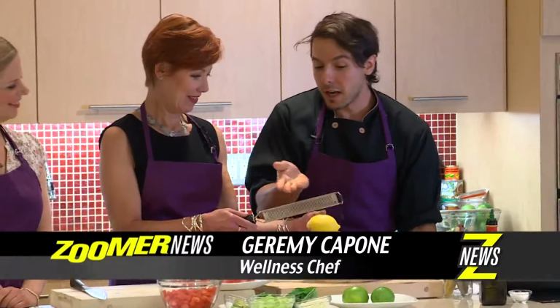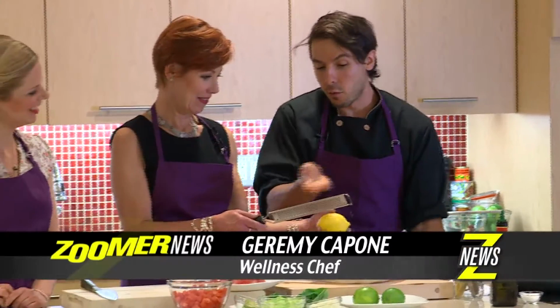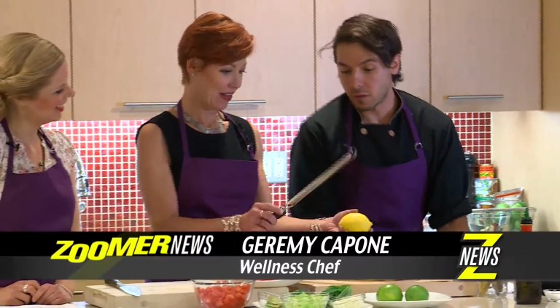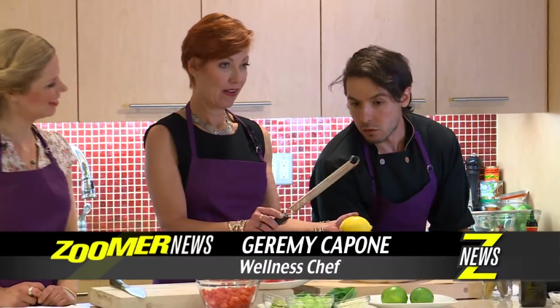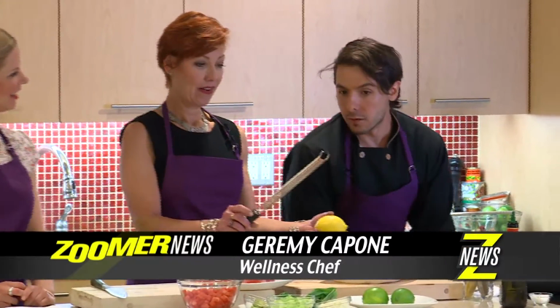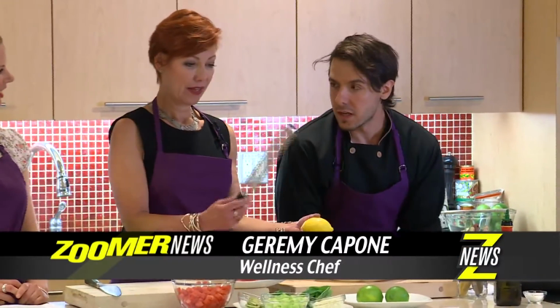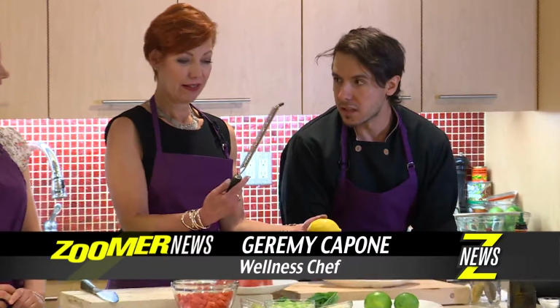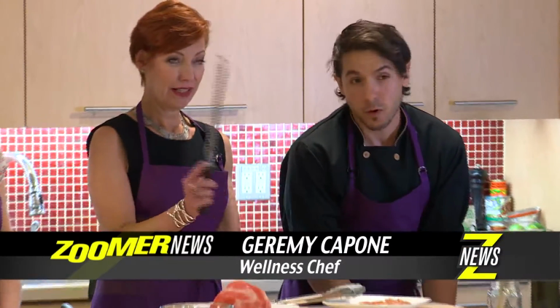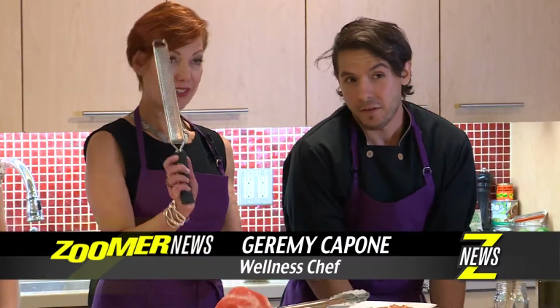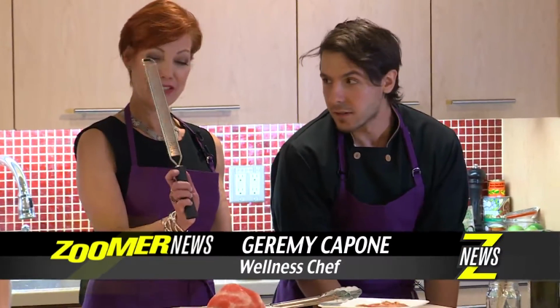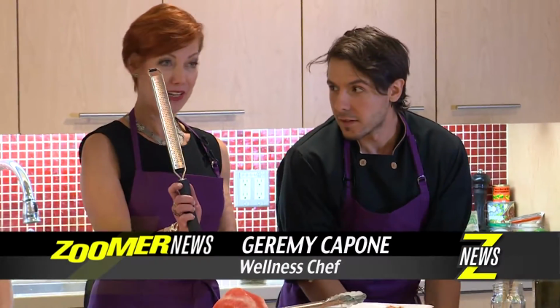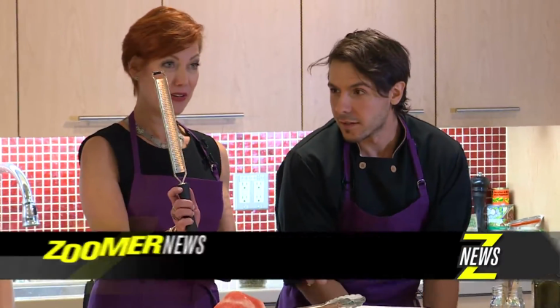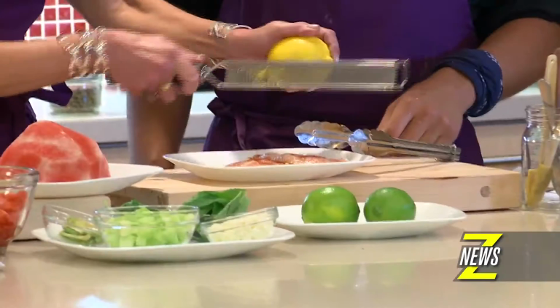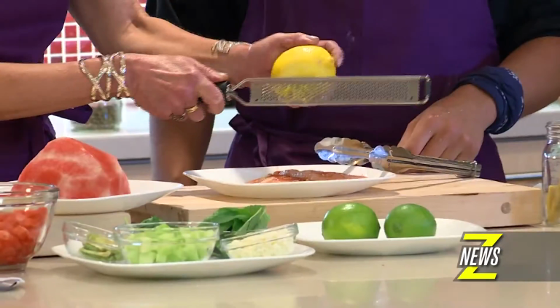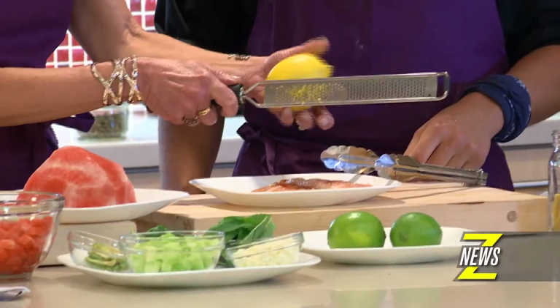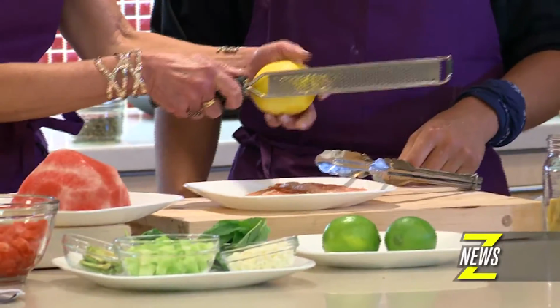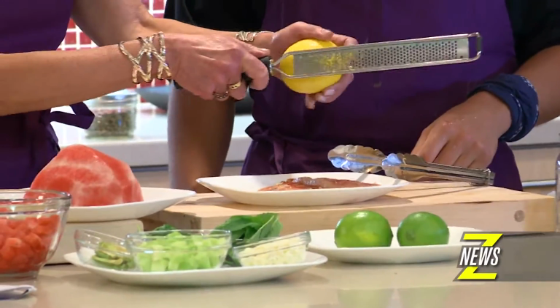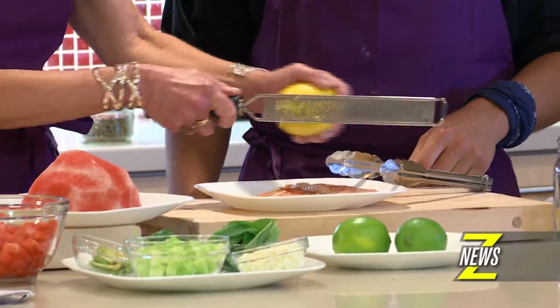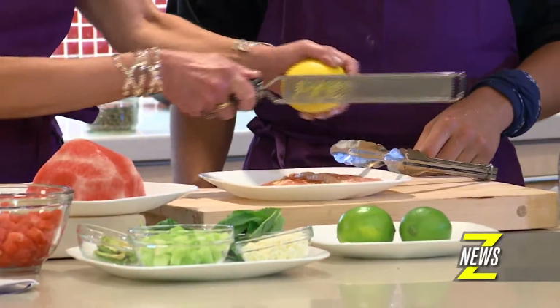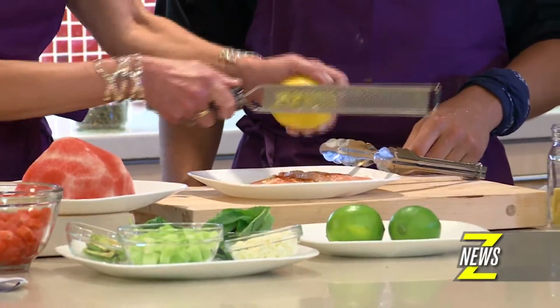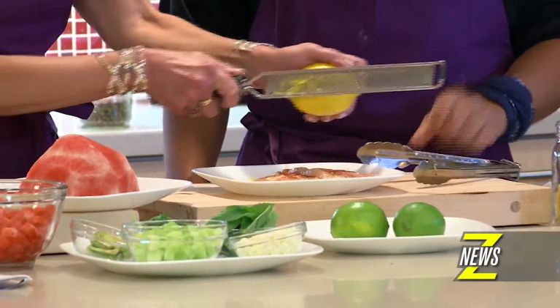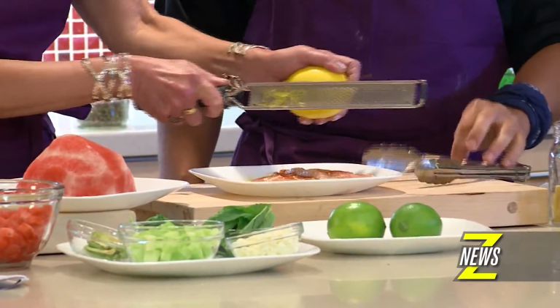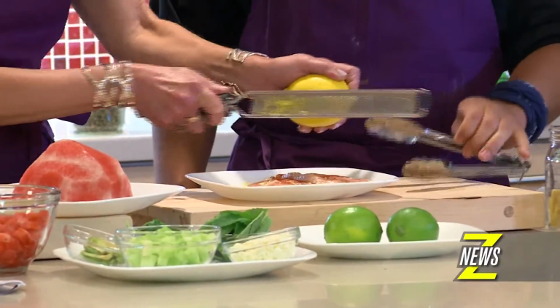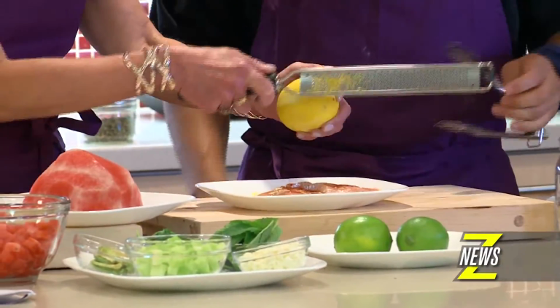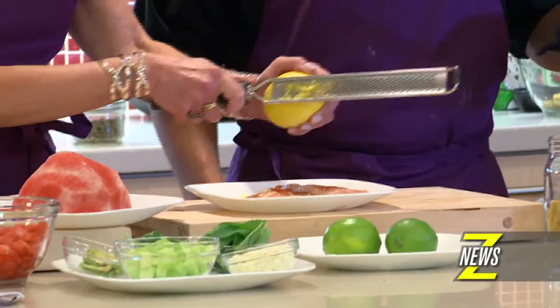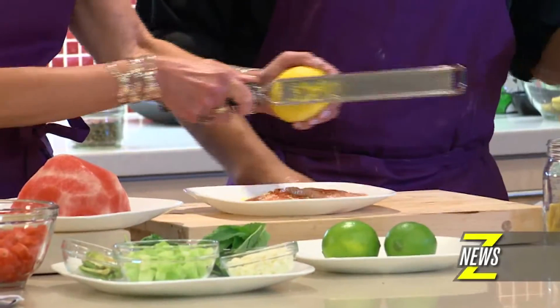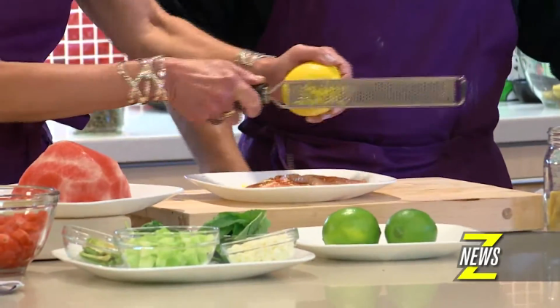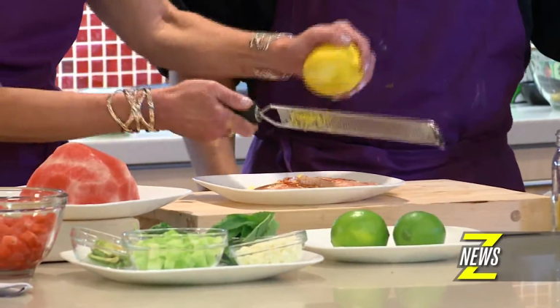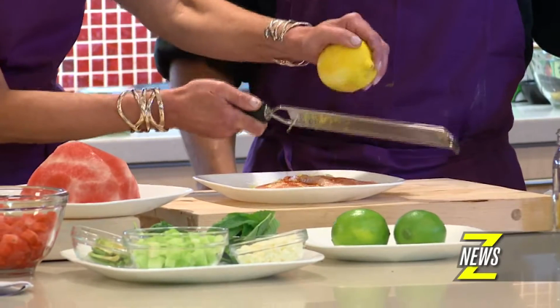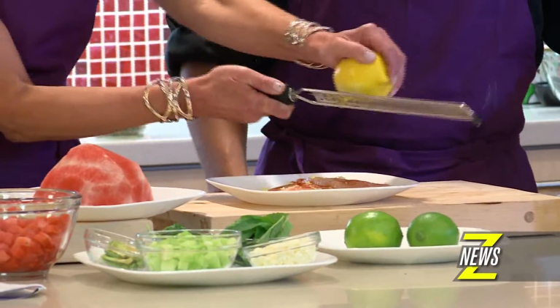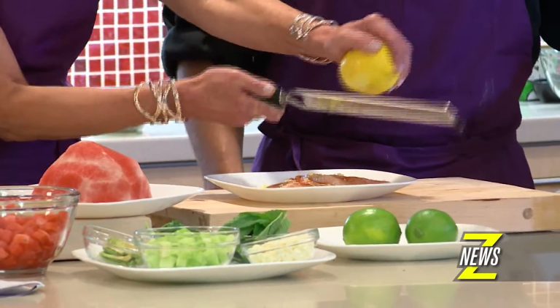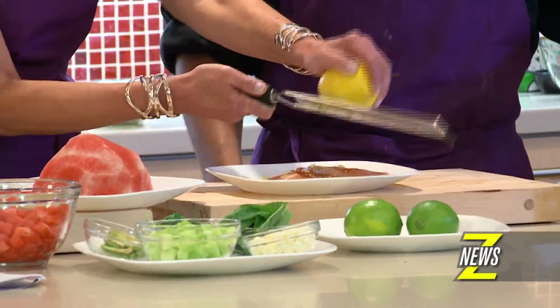I want to let everyone know what this tool is because it's one of my favorites — it's a zester. Just go like that. You wouldn't believe how much flavor is in the peel of your citrus. It's fantastic.